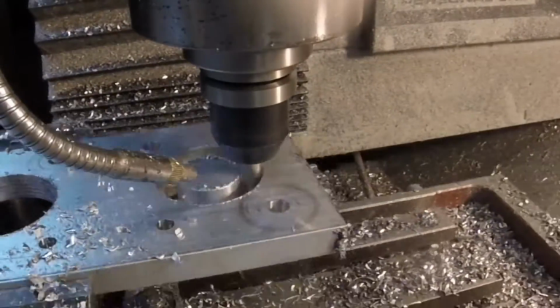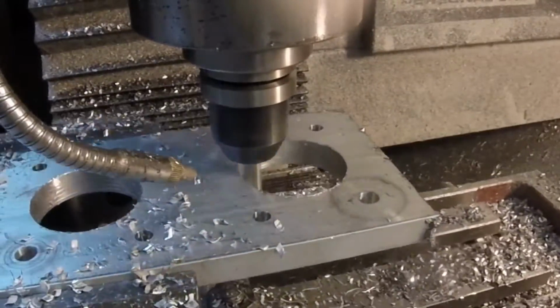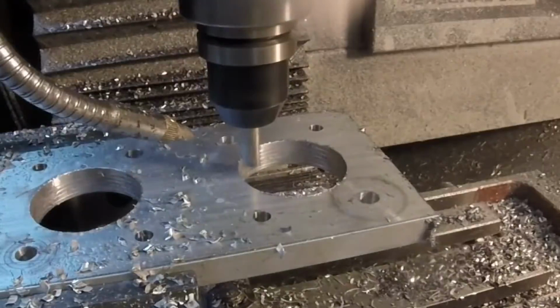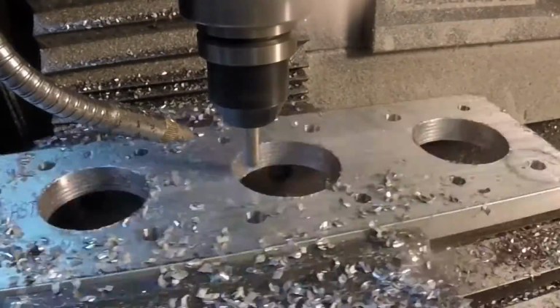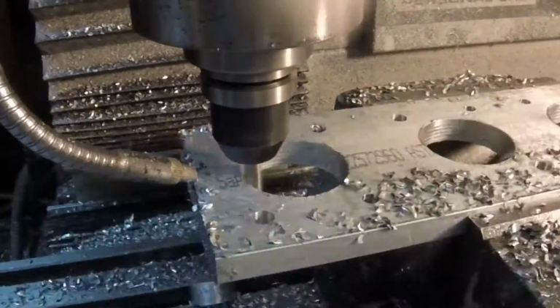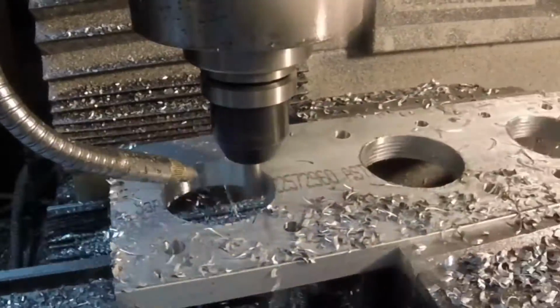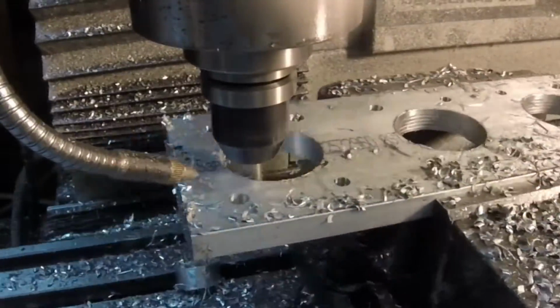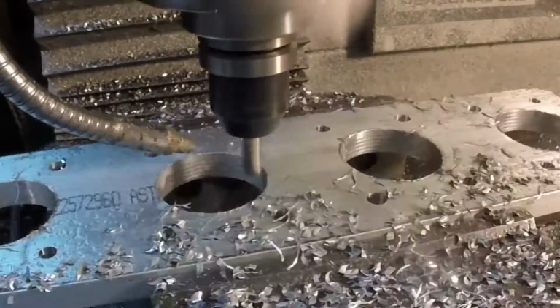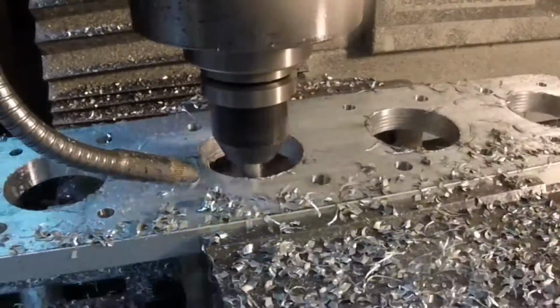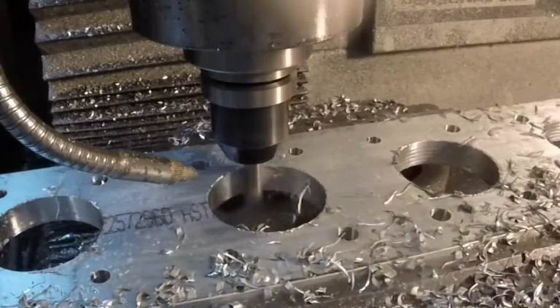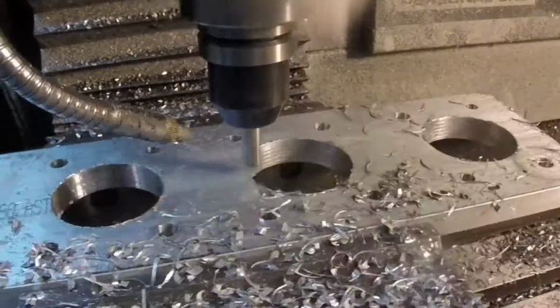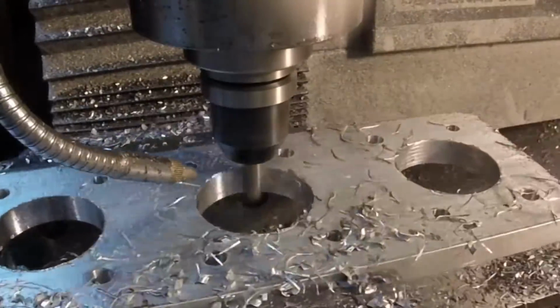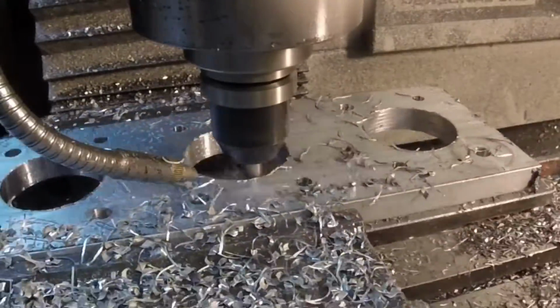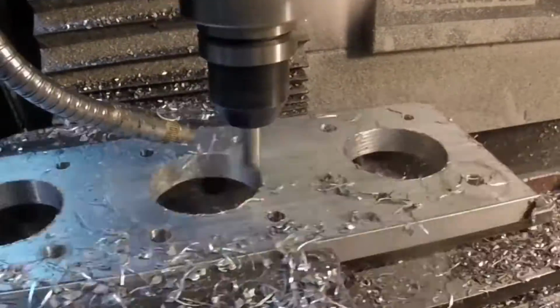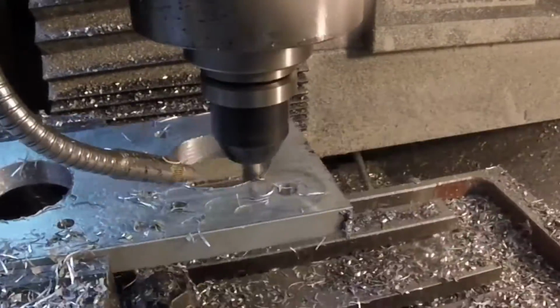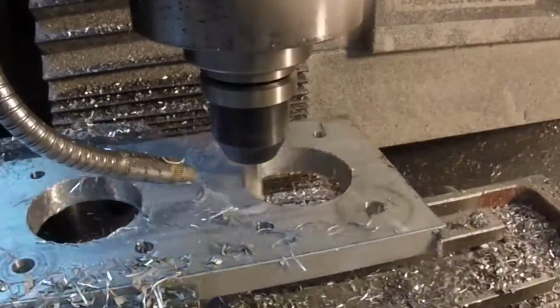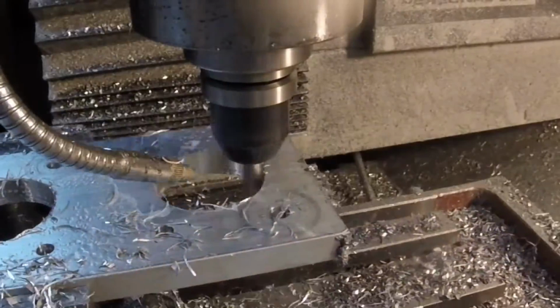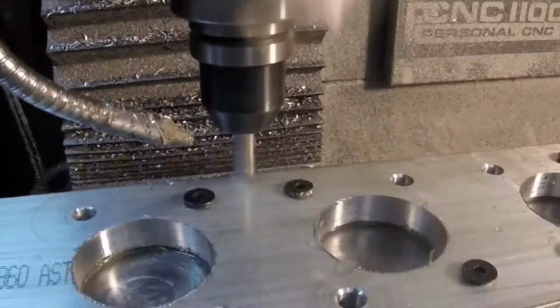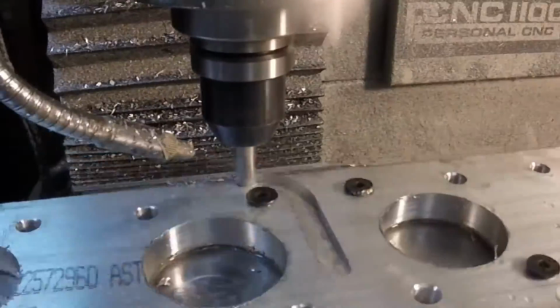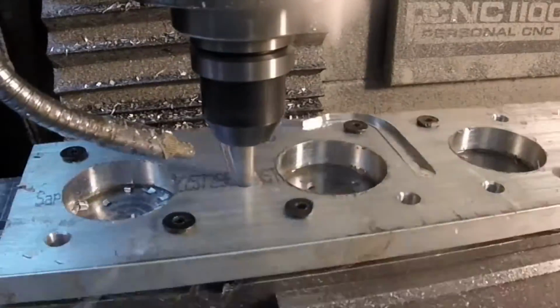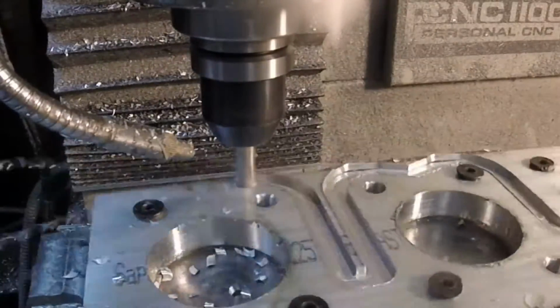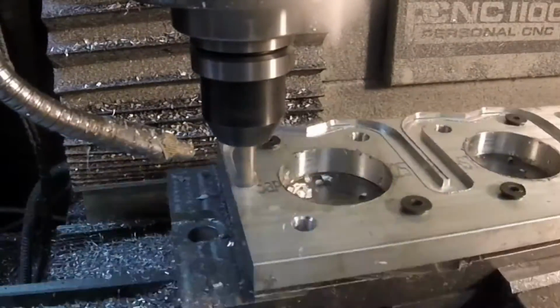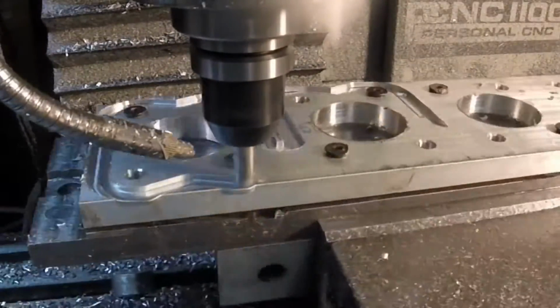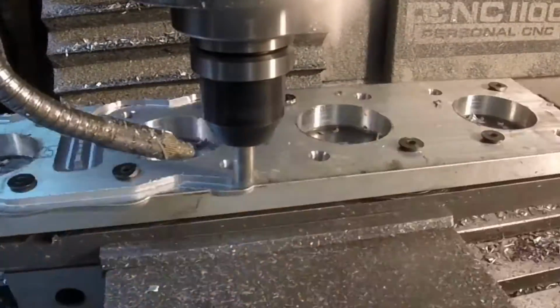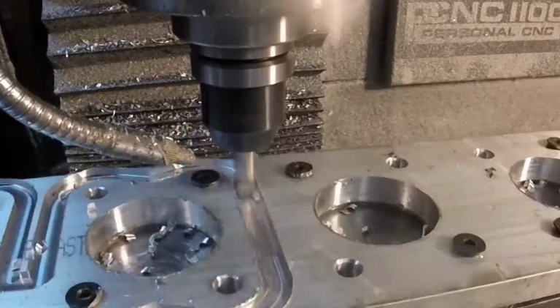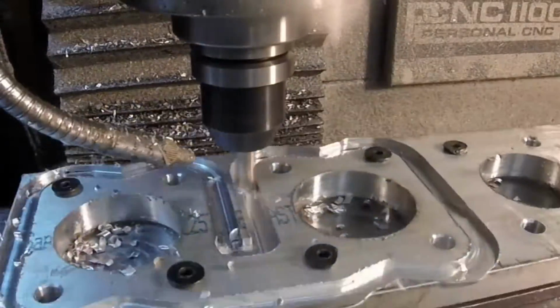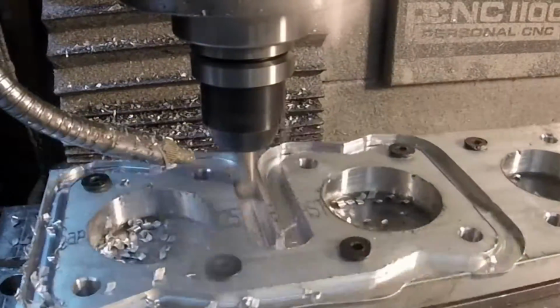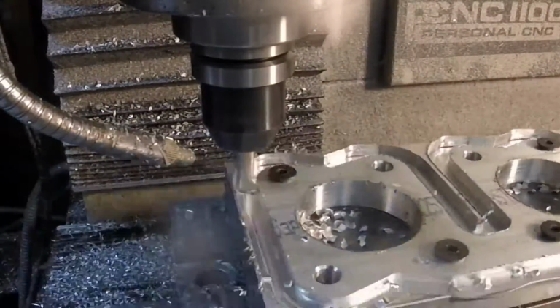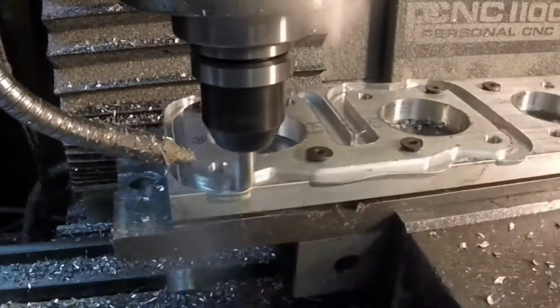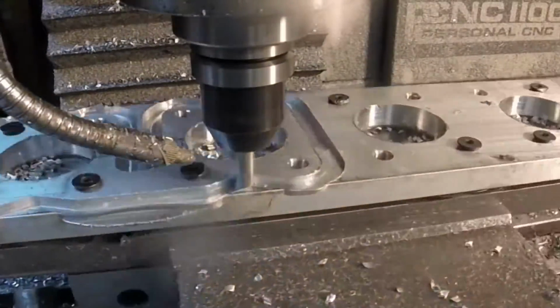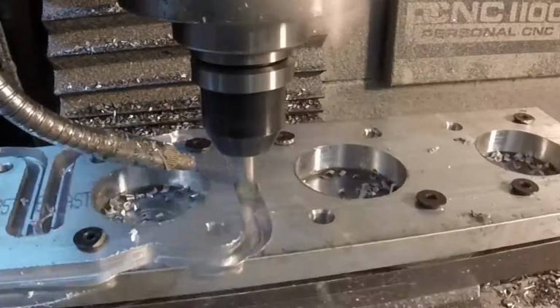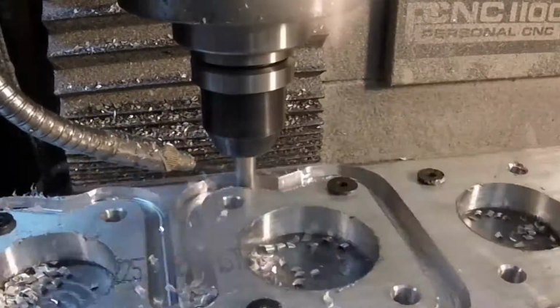That roughing pass was 0.09 depth of cut, 20 inches a minute at 2854 RPM. The finish pass which you just saw was a full depth of cut — half inch — 20 inches a minute at 4000 RPM.